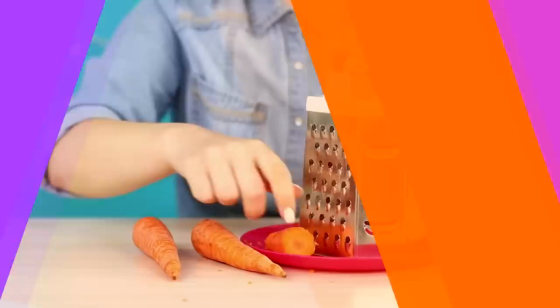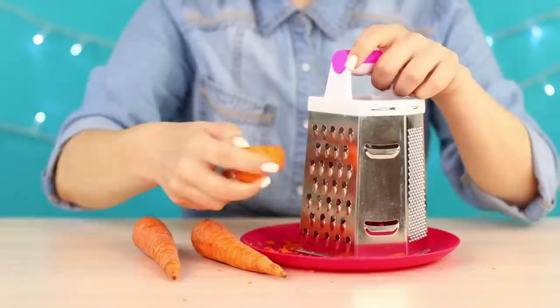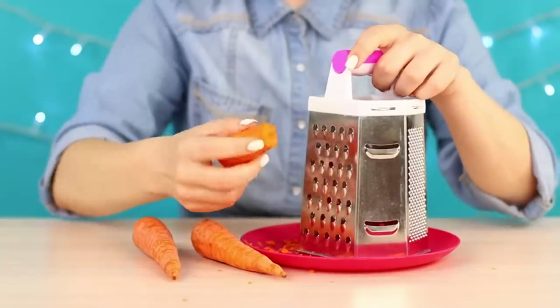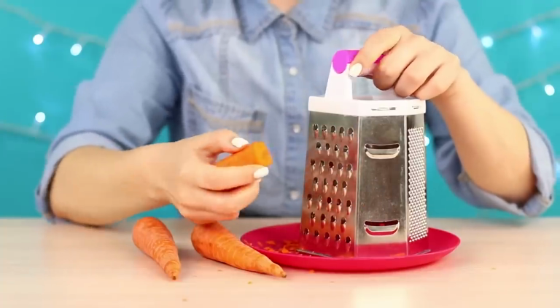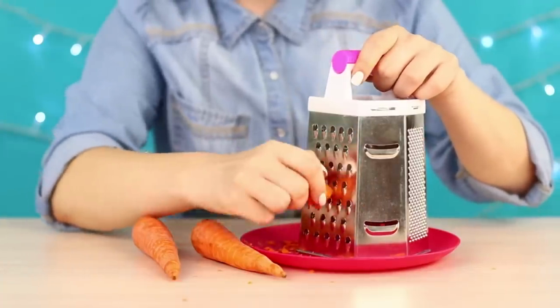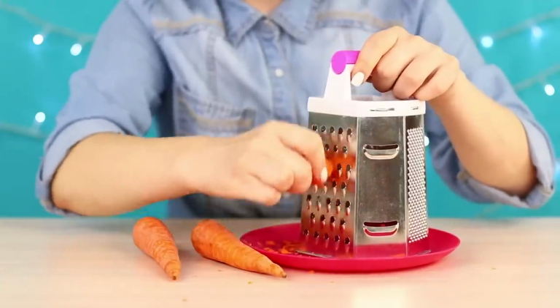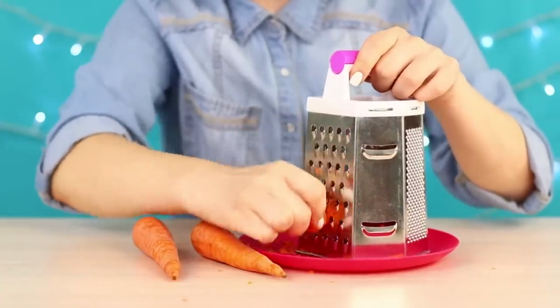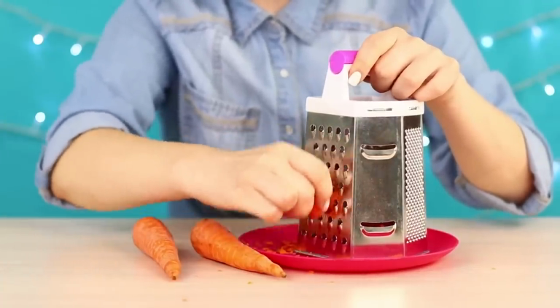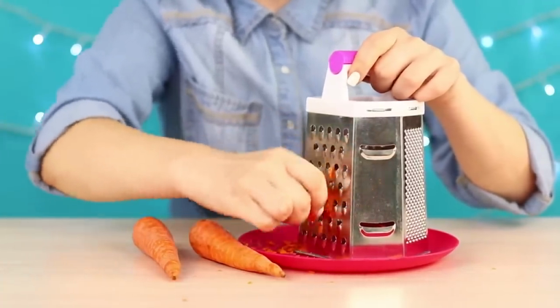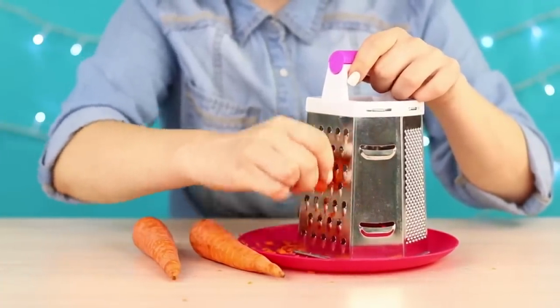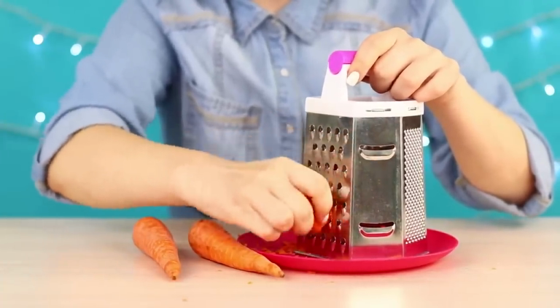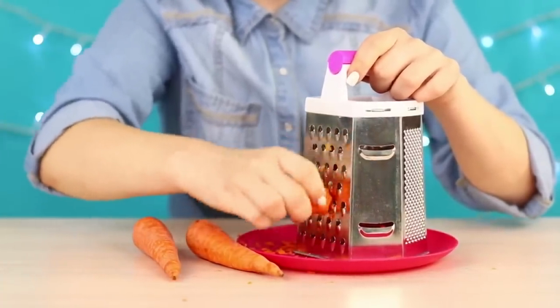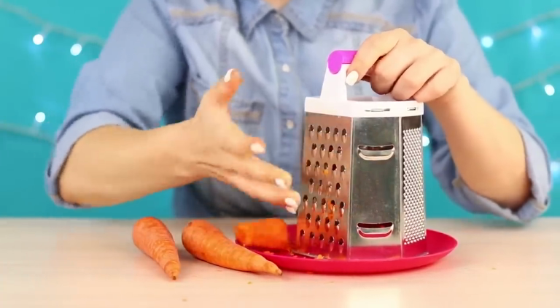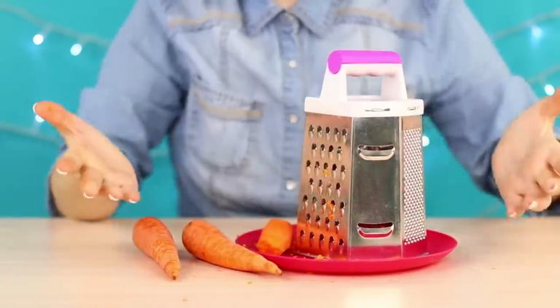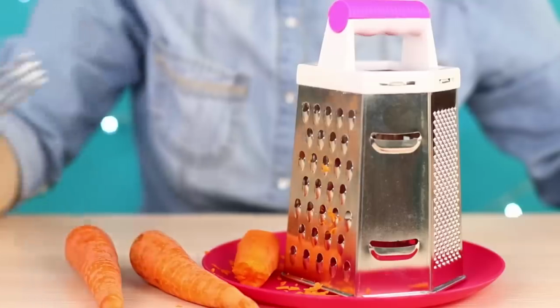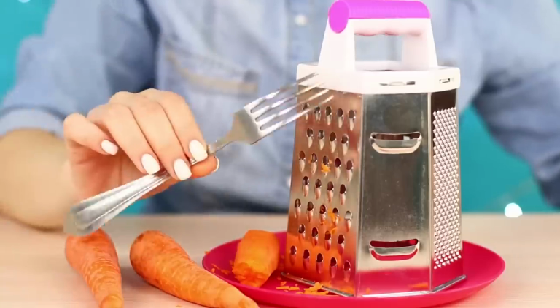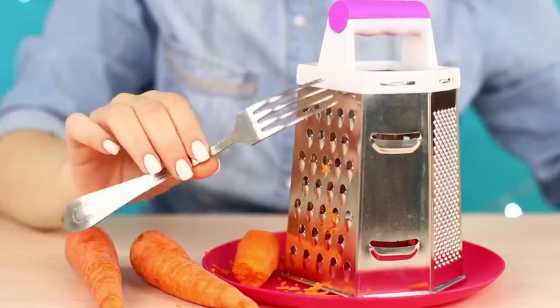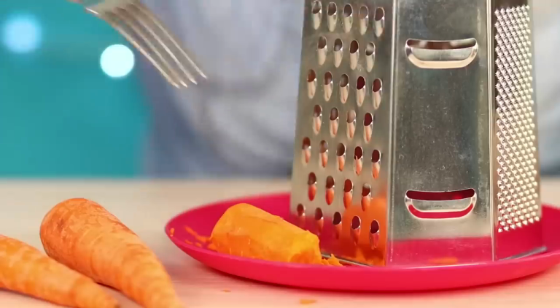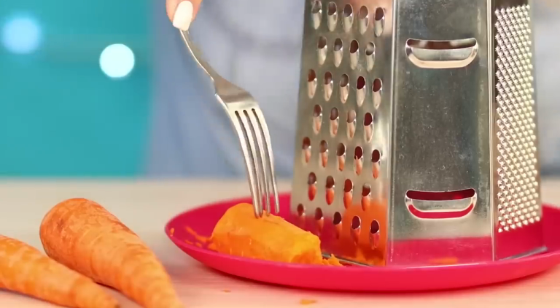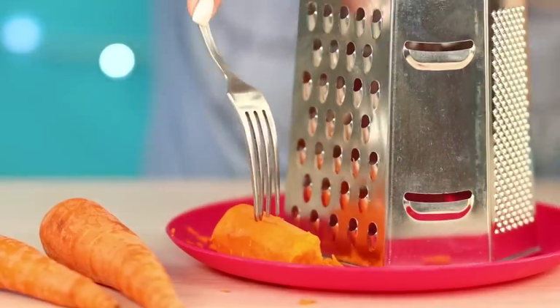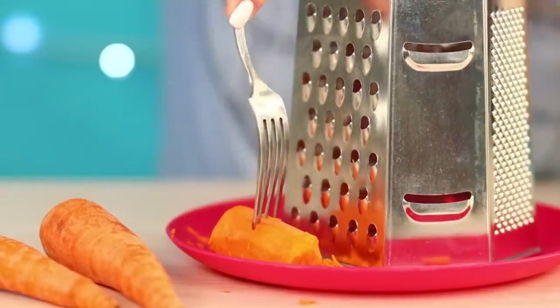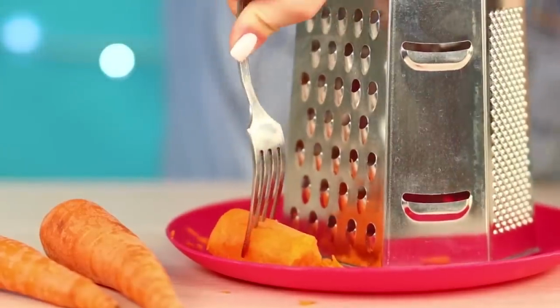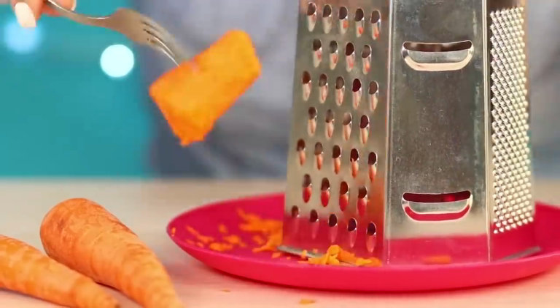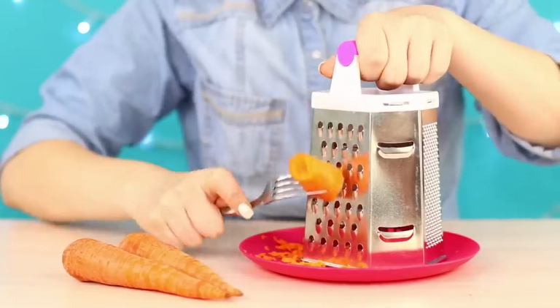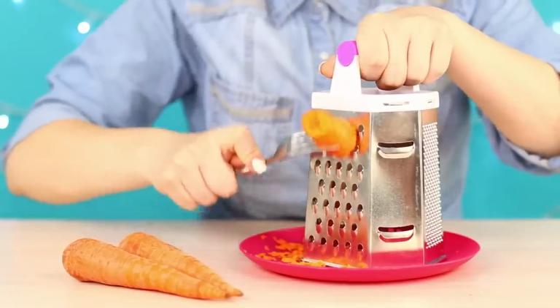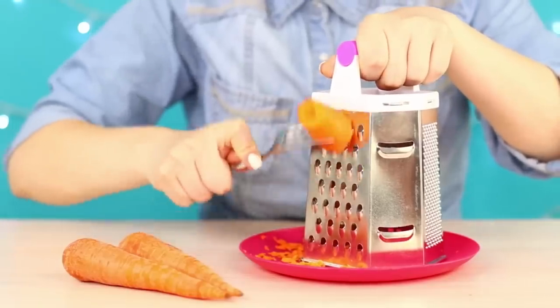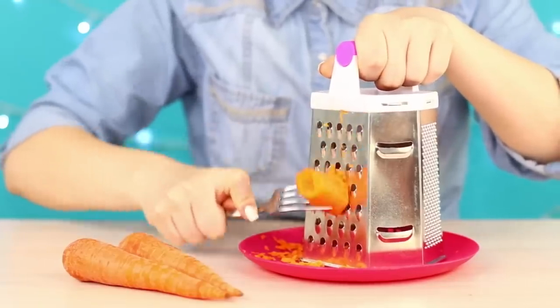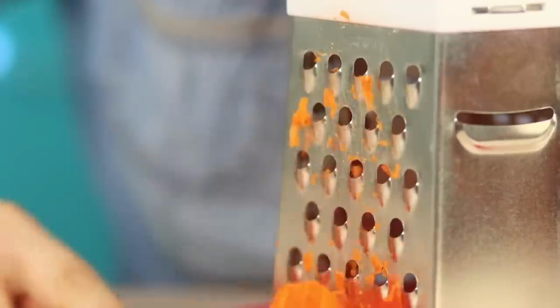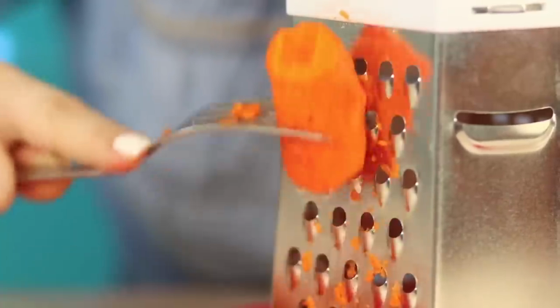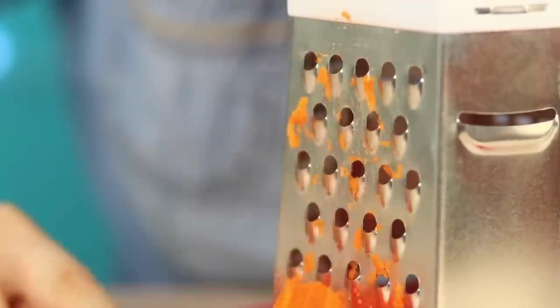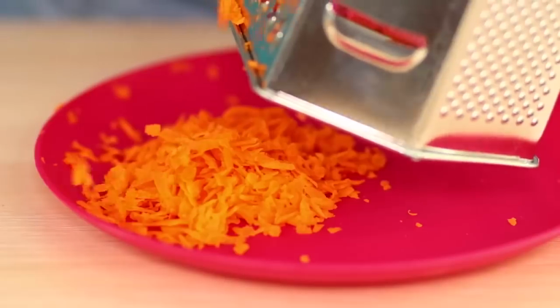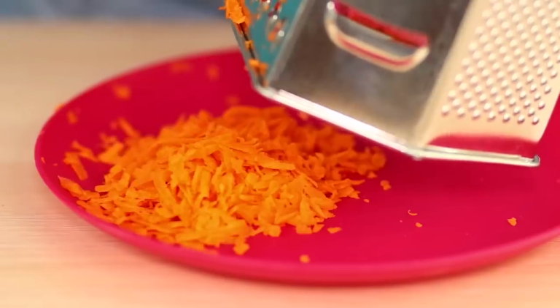If you need to rub carrots or beets but don't want to spoil the new manicure, use our life hack! Take a regular fork, plant a vegetable on it and rub it as usual. Such a holder will save your fingers from cuts and leave your nails whole.